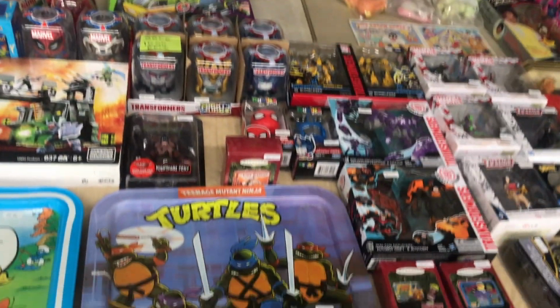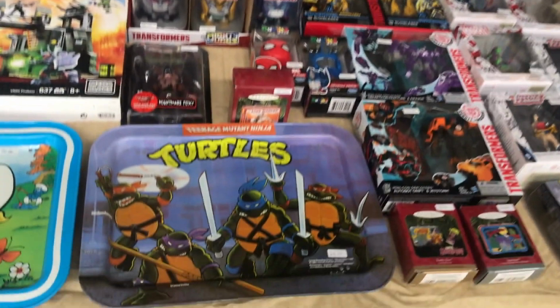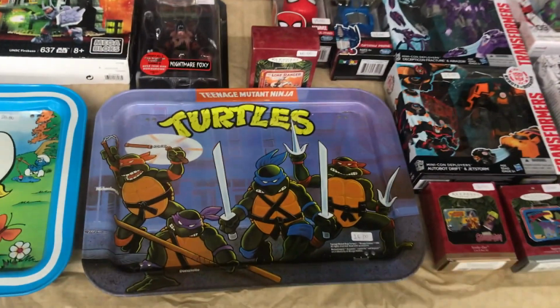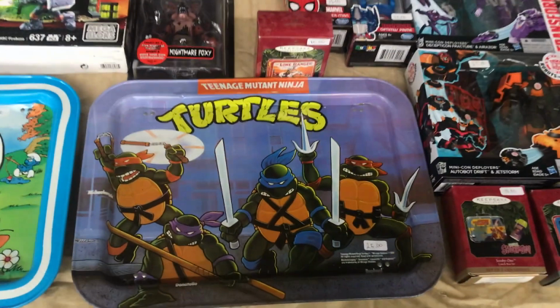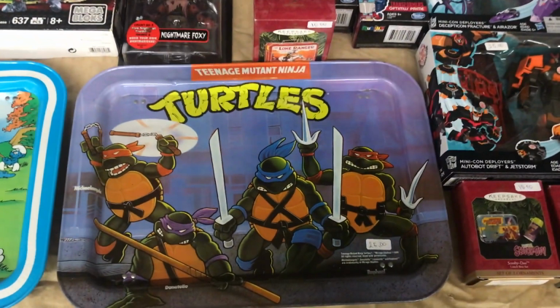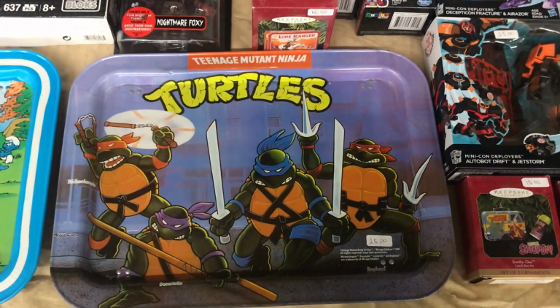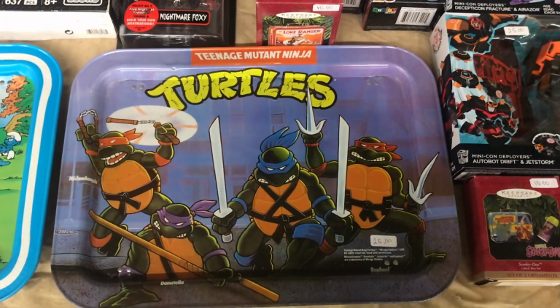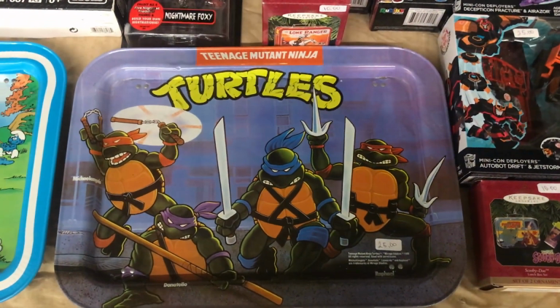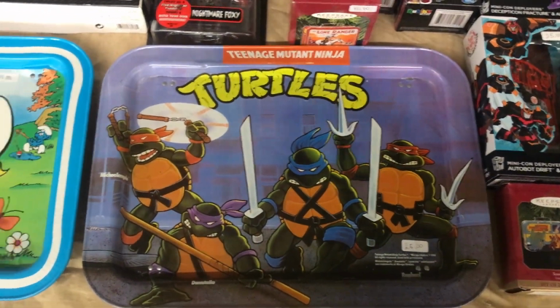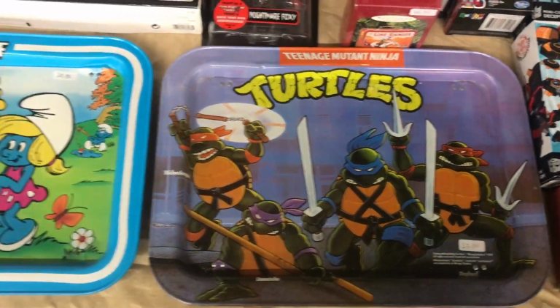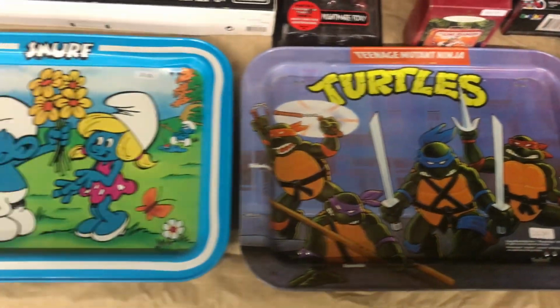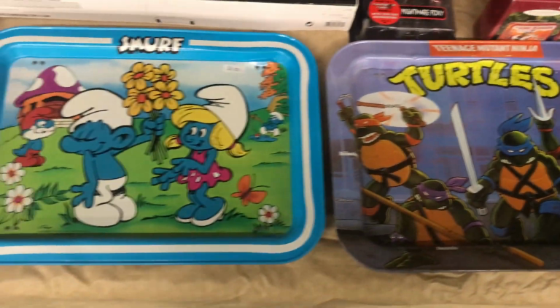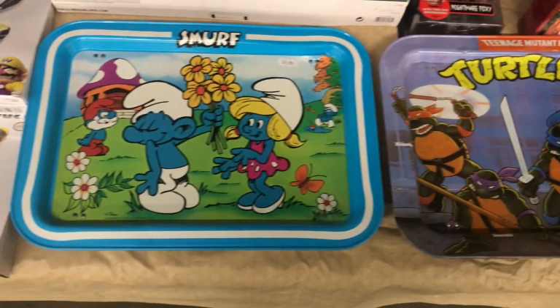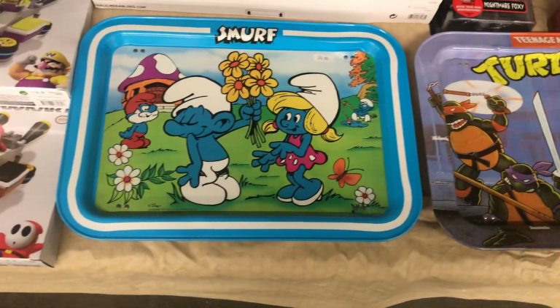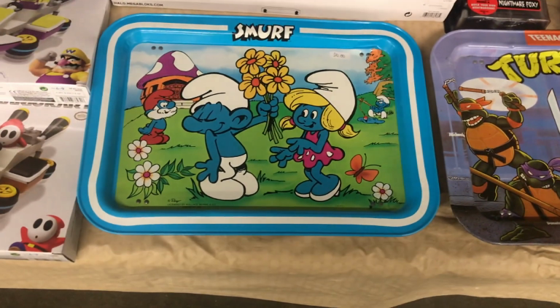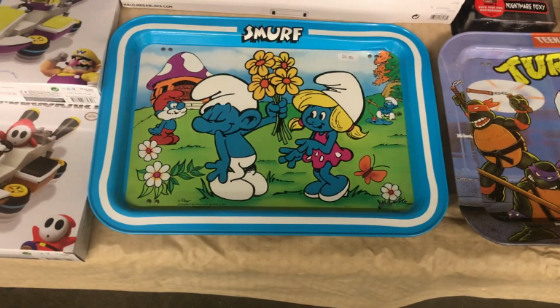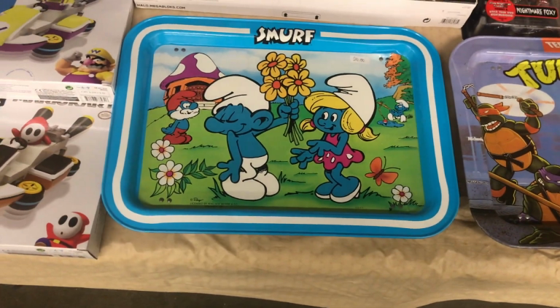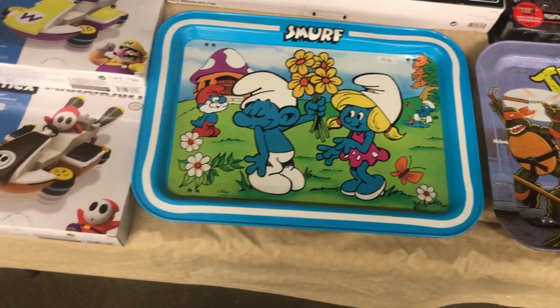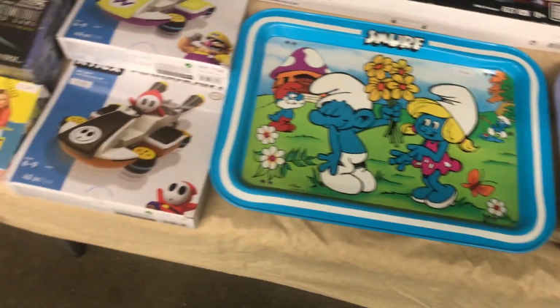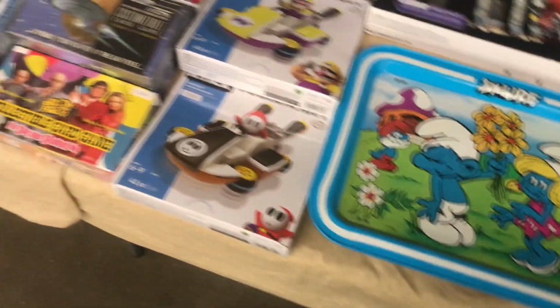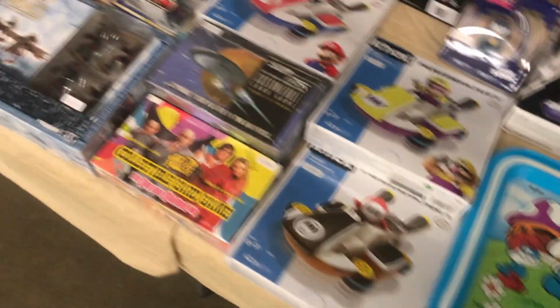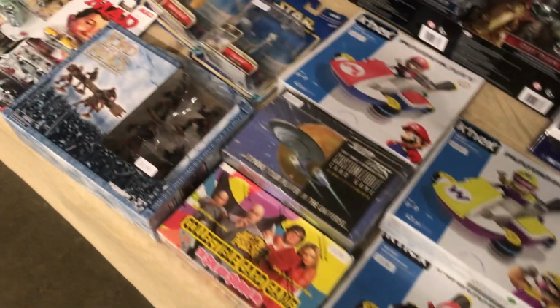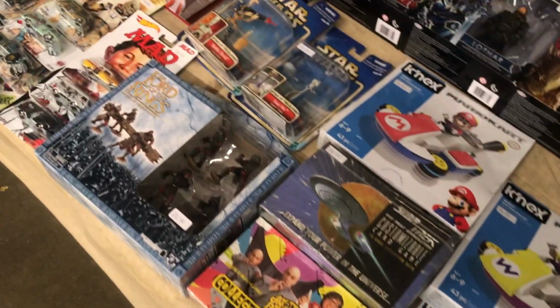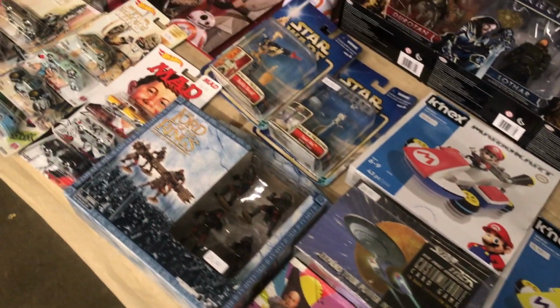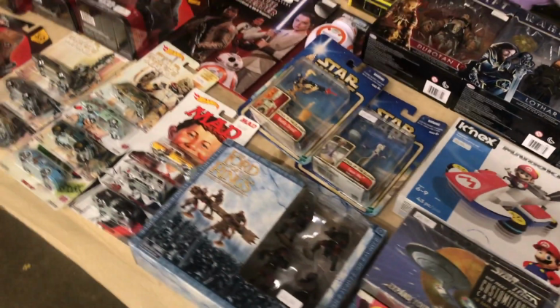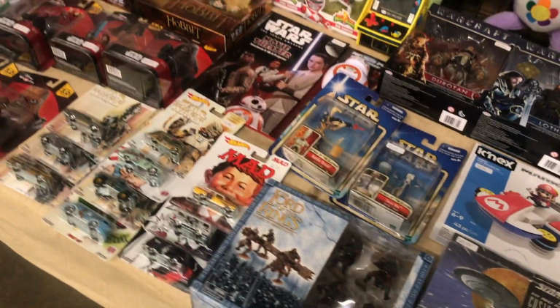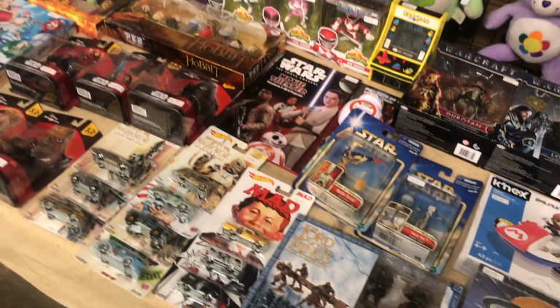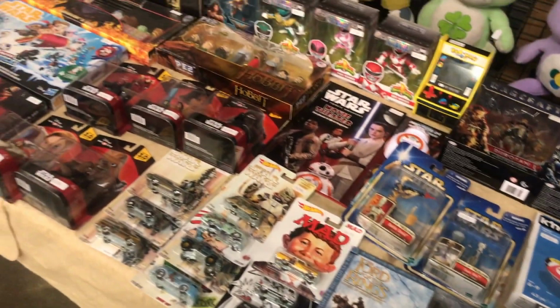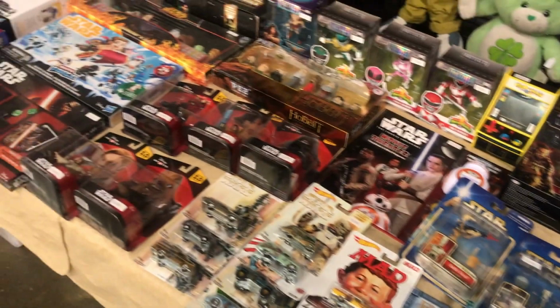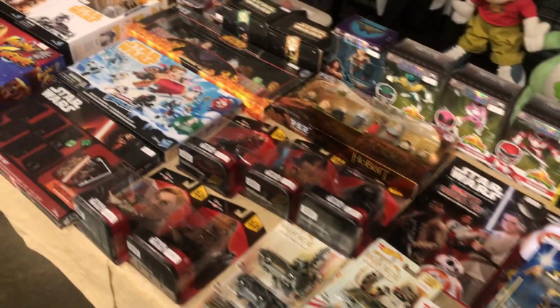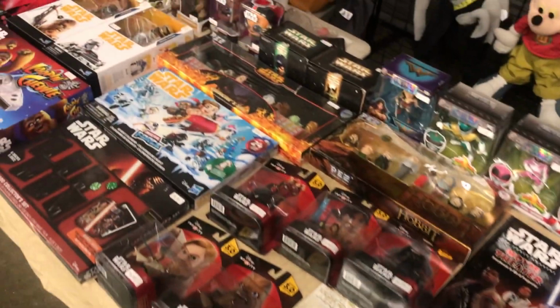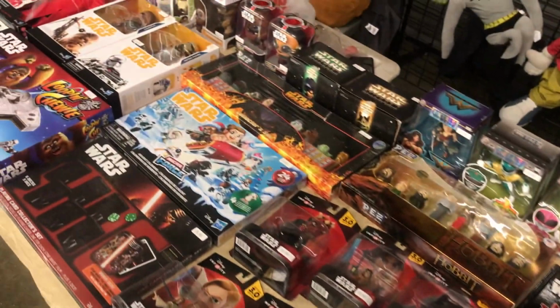Right here was a pretty radical find. I love the TV trays with the classic cartoon characters on them. I still personally use and eat off of a Pac-Man one, just like those two right there.